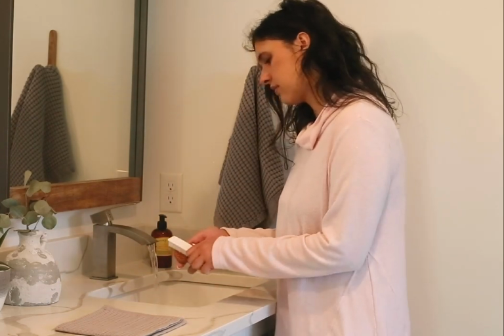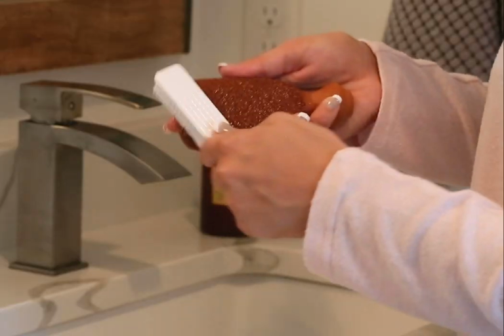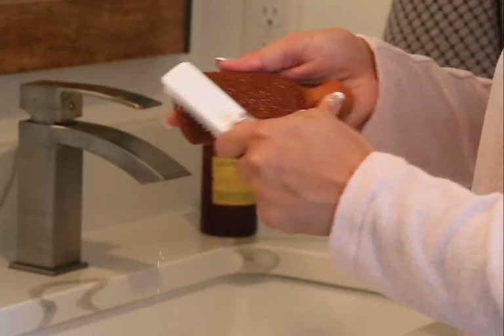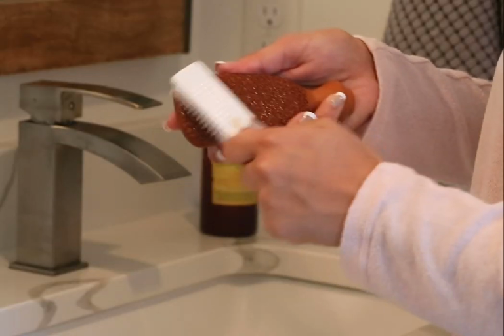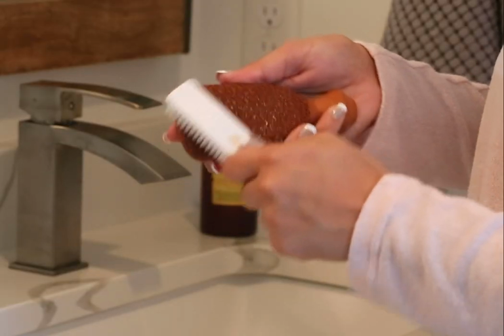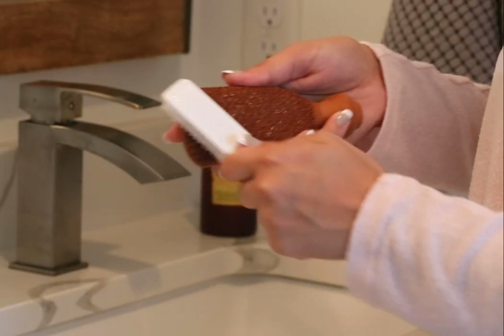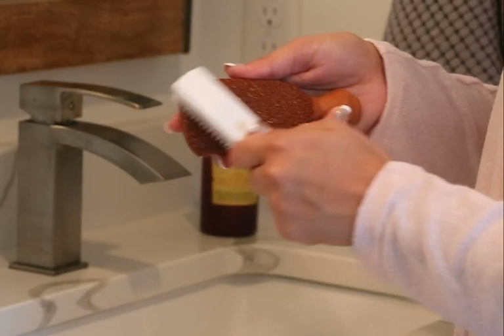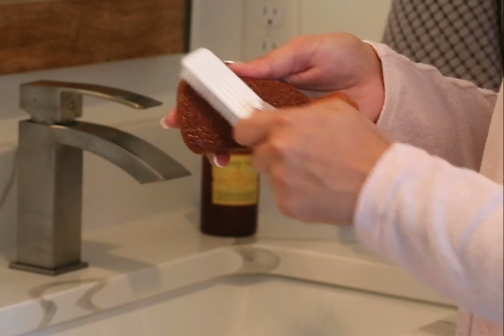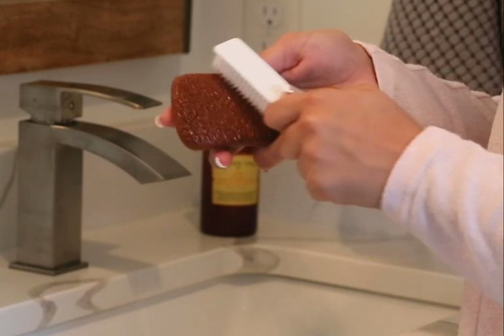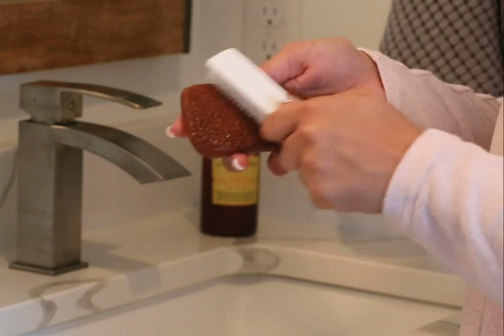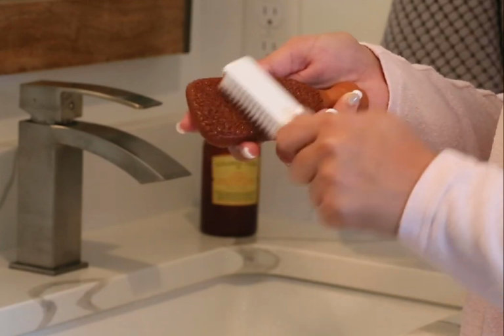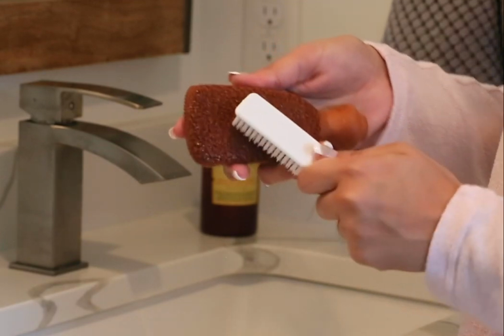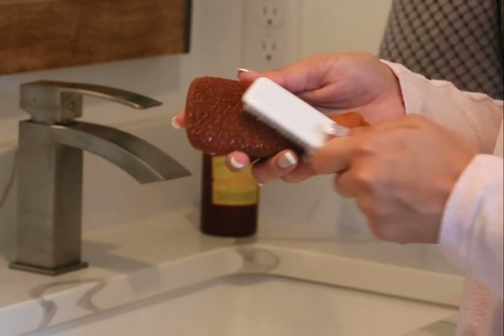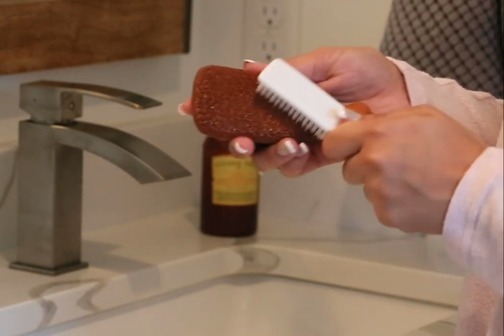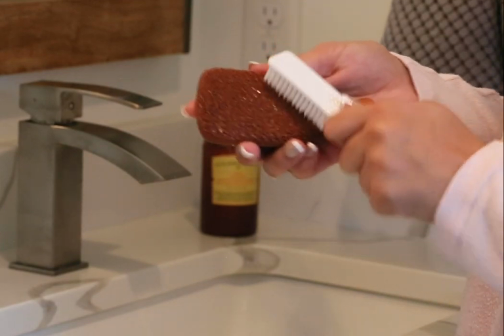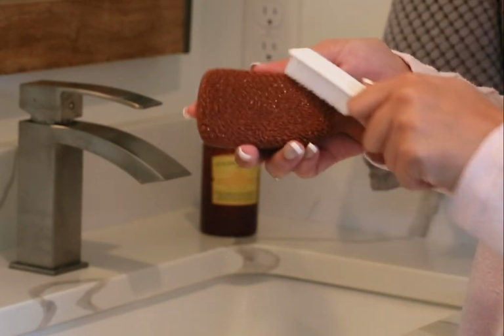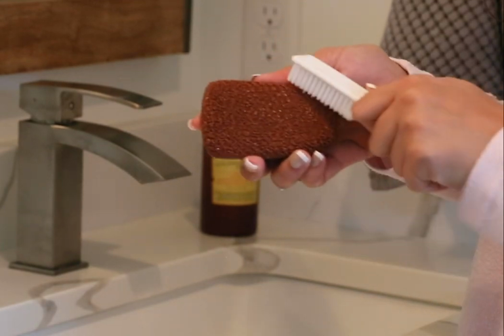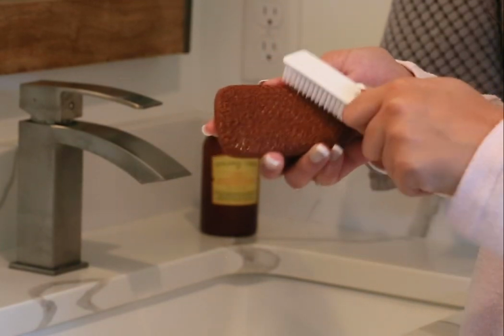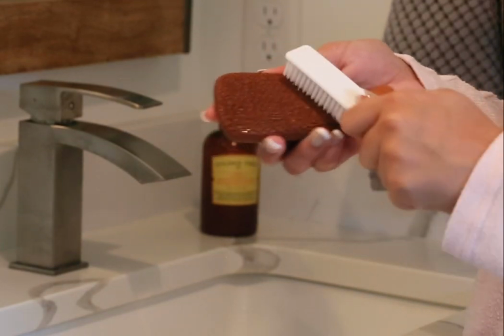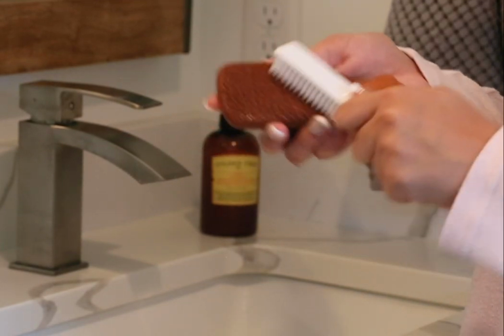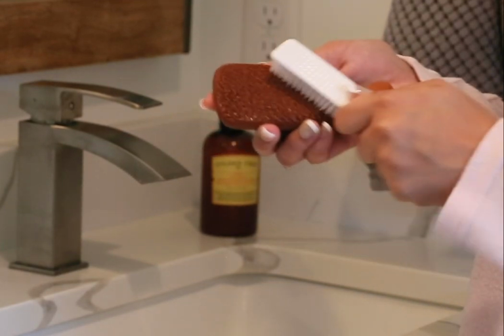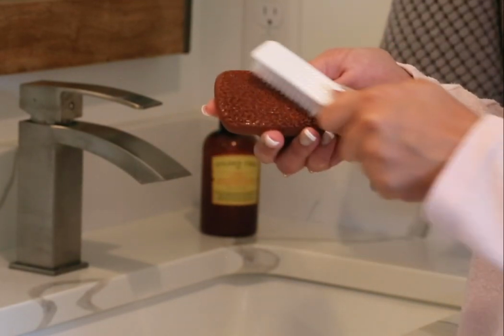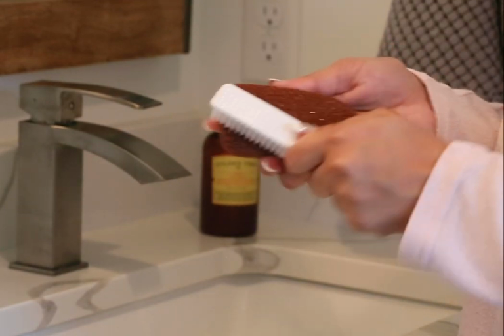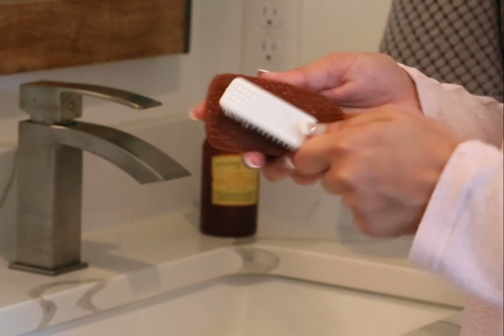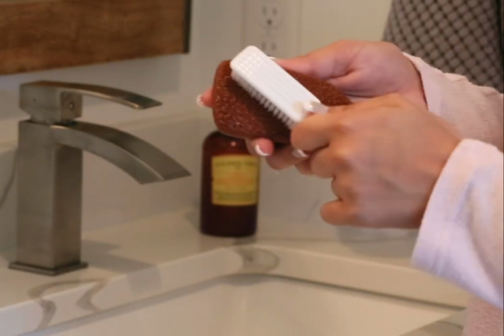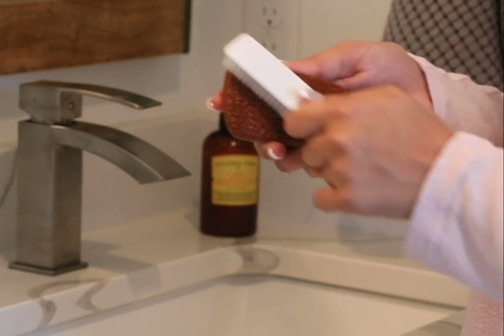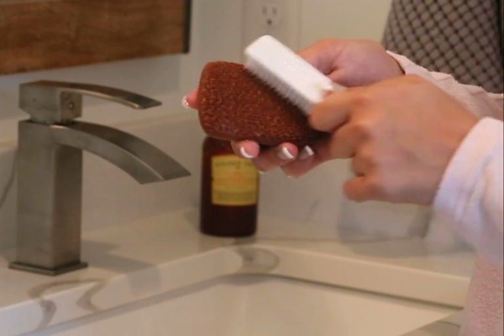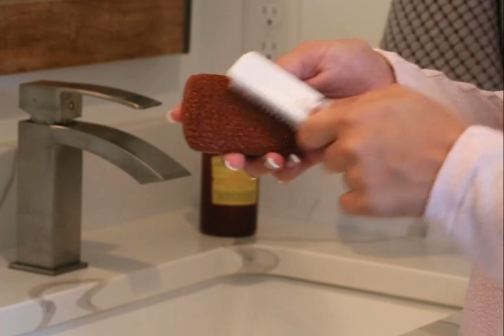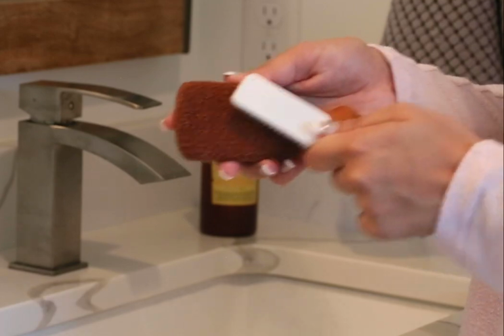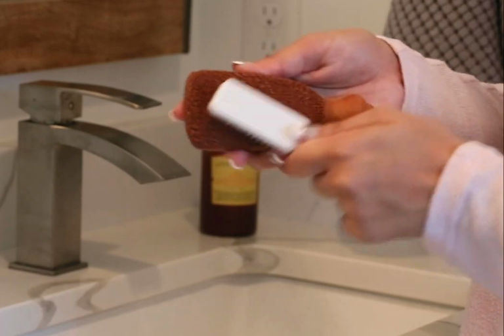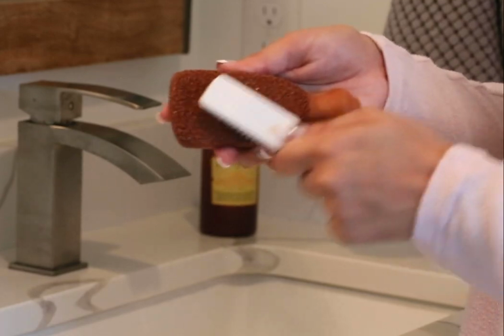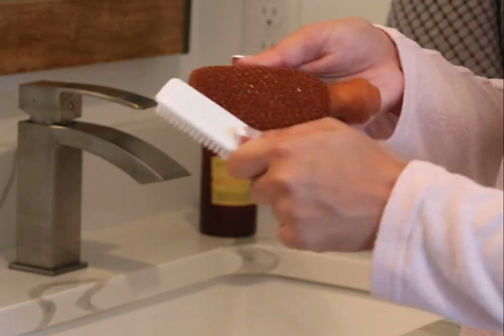Your foot scrubber should stay pretty clean if you rinse it and let it dry well after each use, because it's made of solid terracotta and the texture is just on the surface.